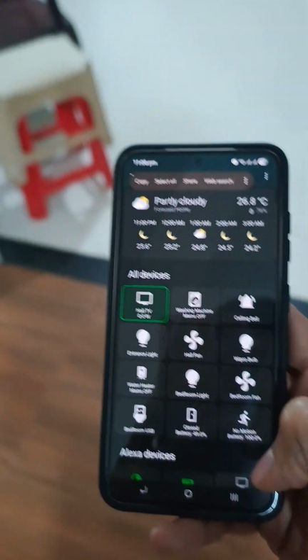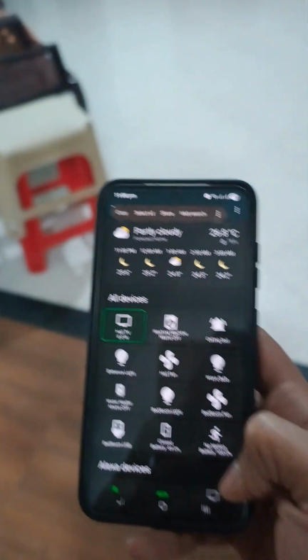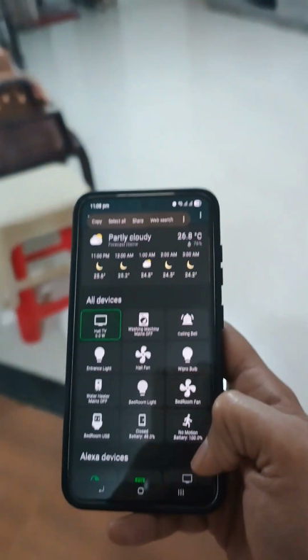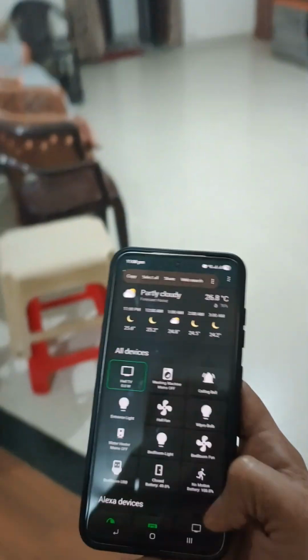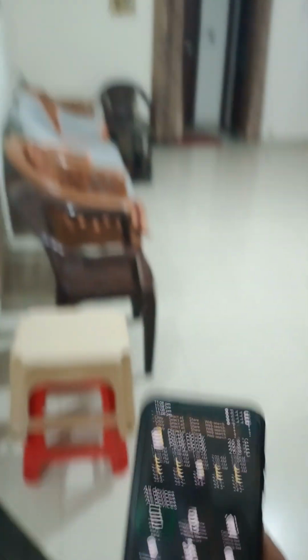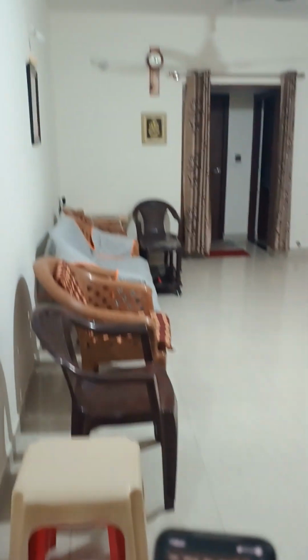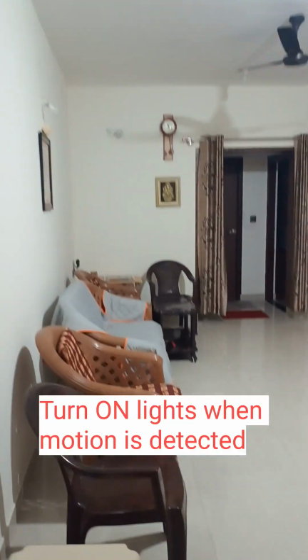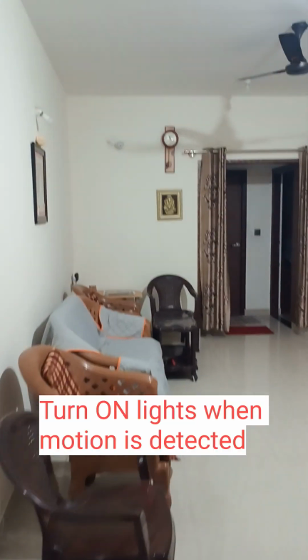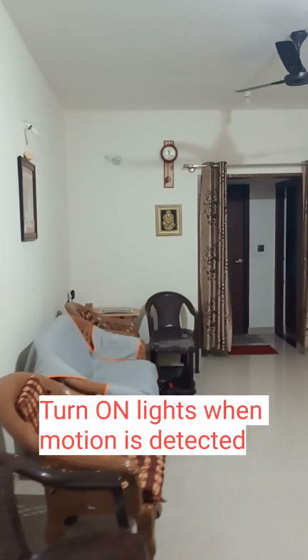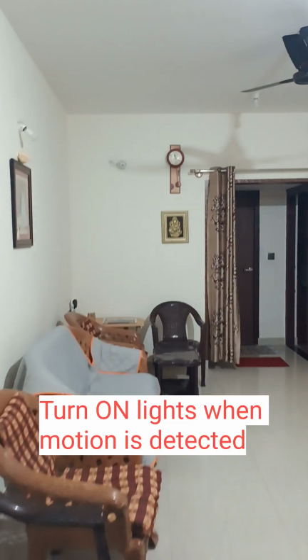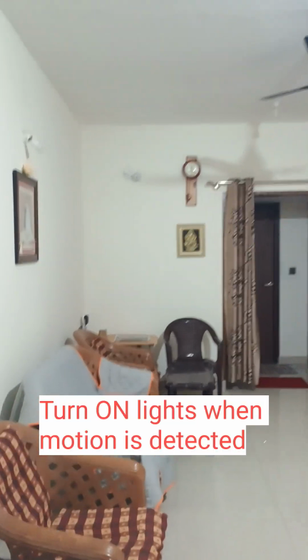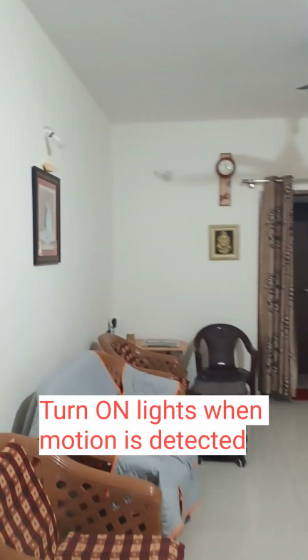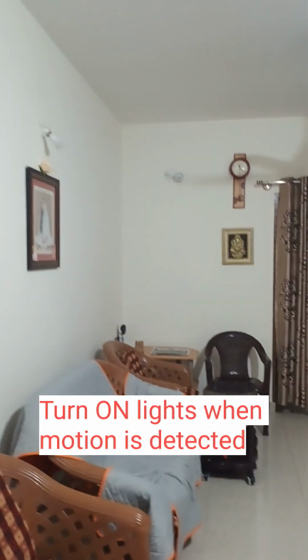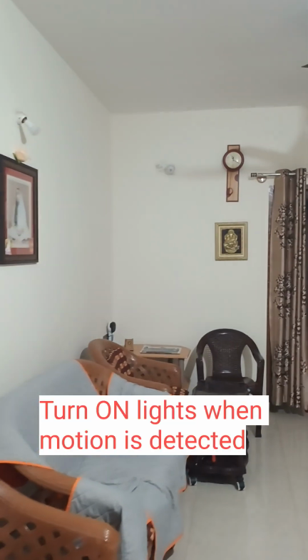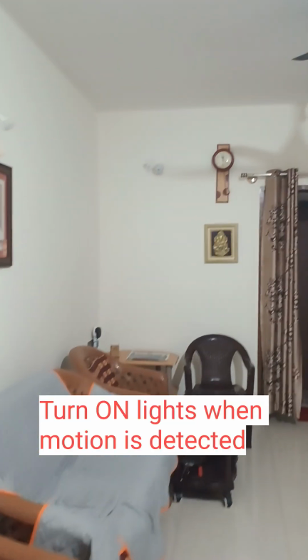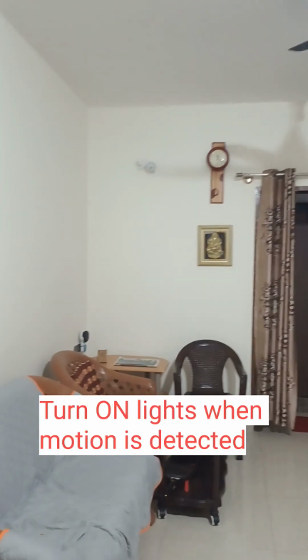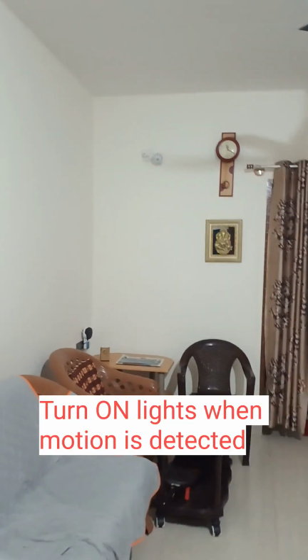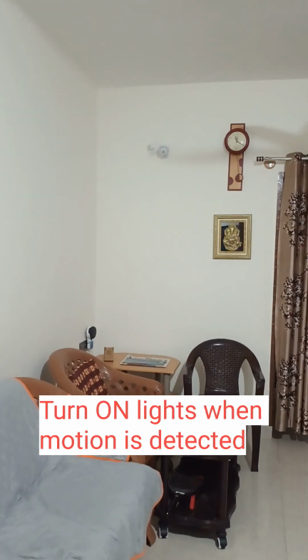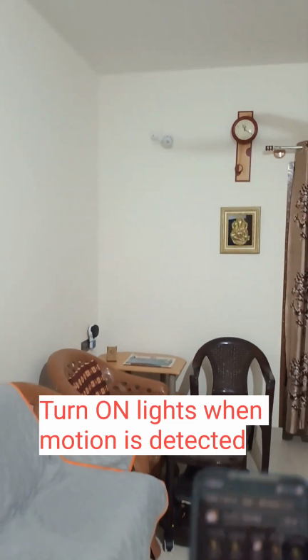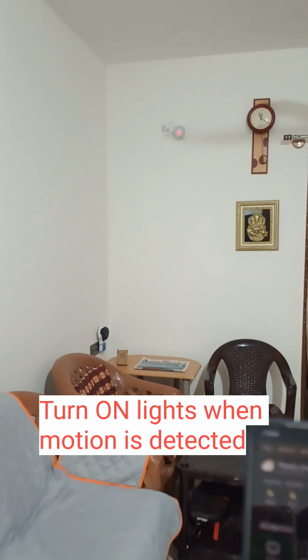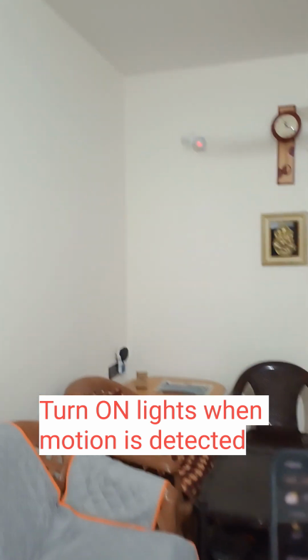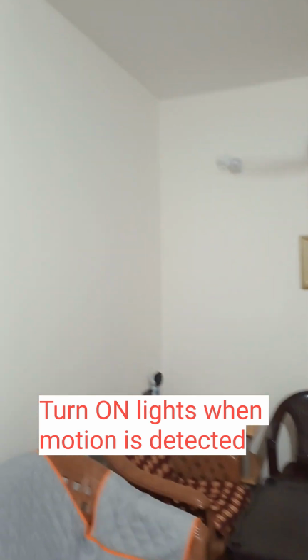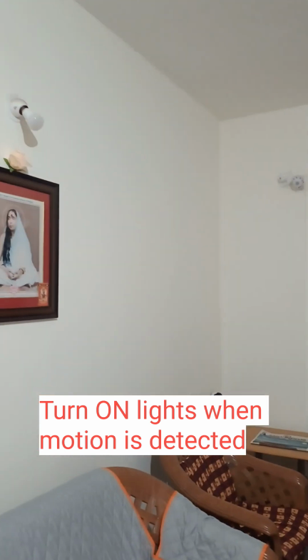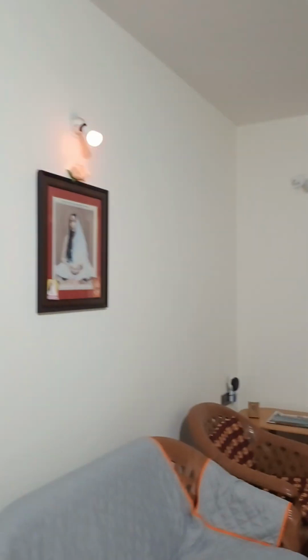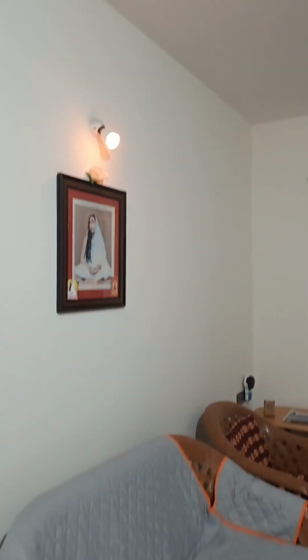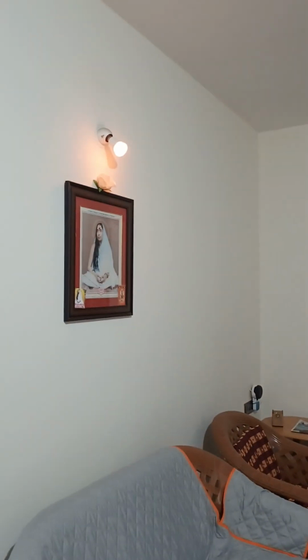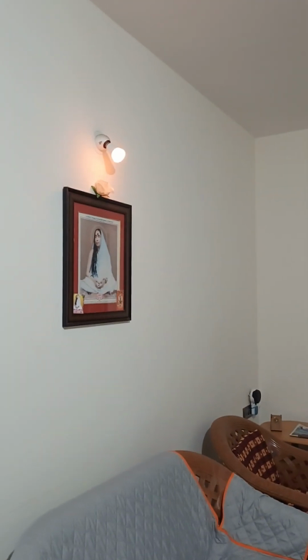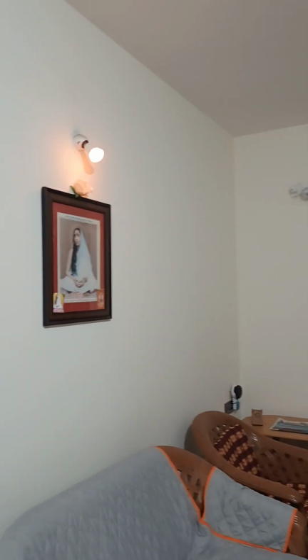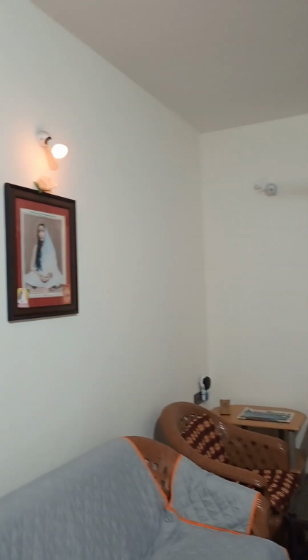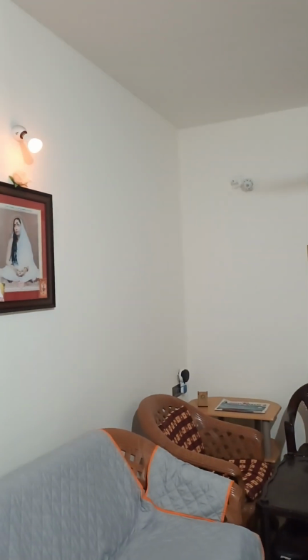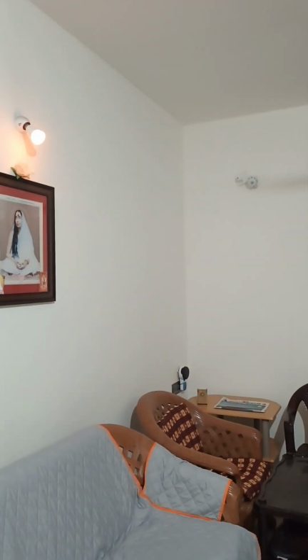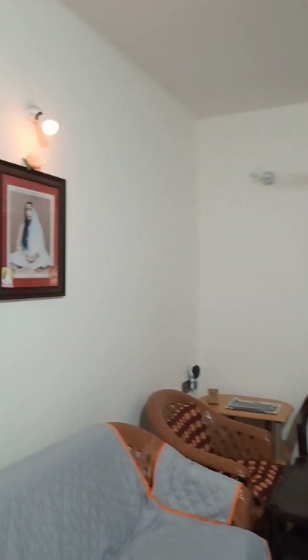First one: I have a Wipro smart bulb. When motion is detected, the bulb turns on in yellow color with 30% brightness. There is a smart delay of 5 to 10 seconds, which is normal with Alexa routines.